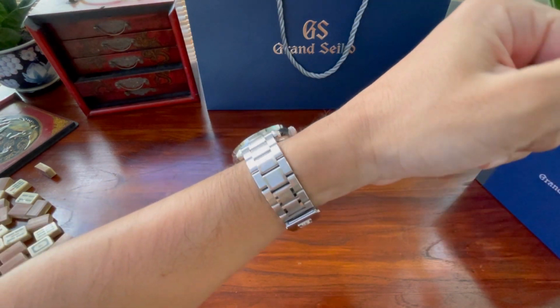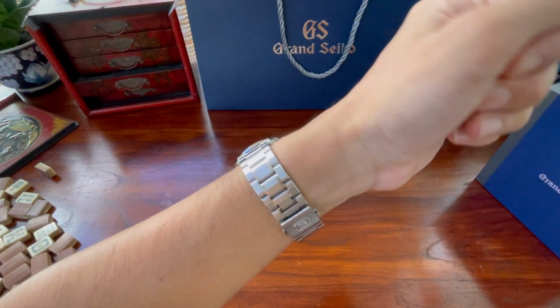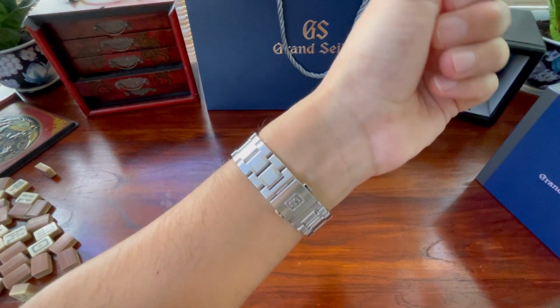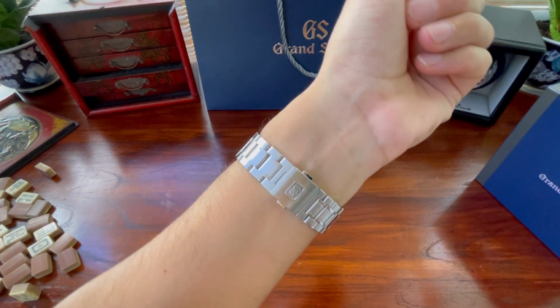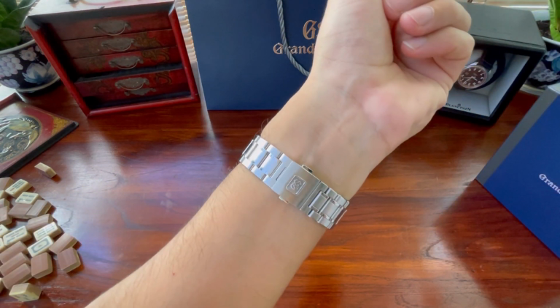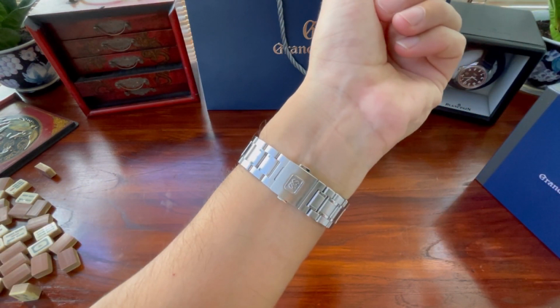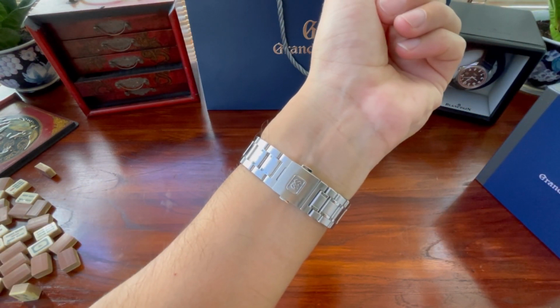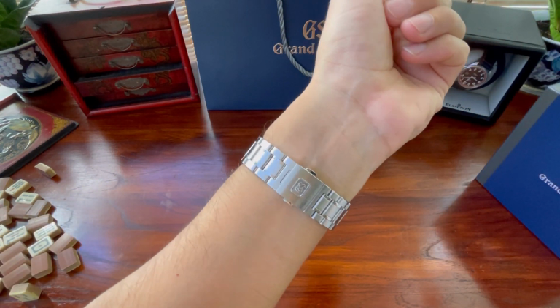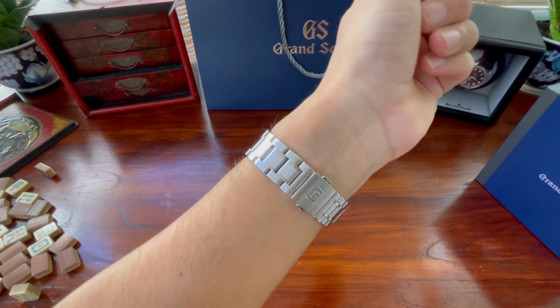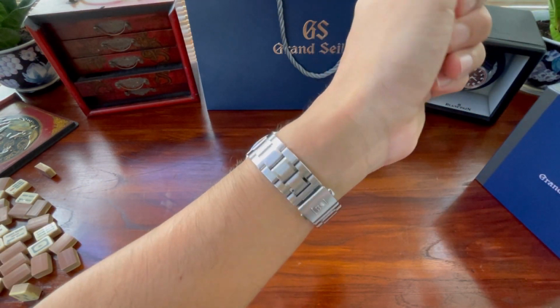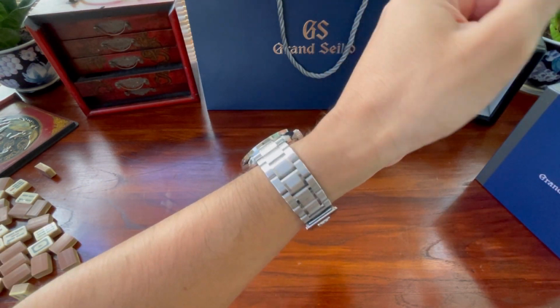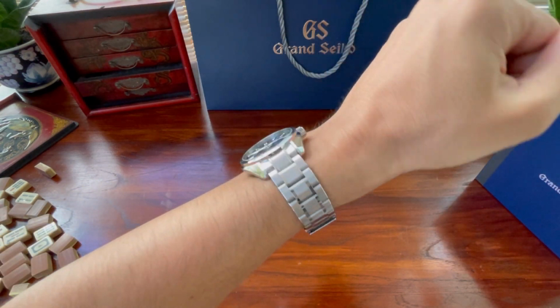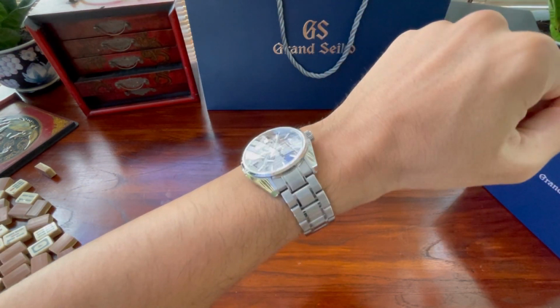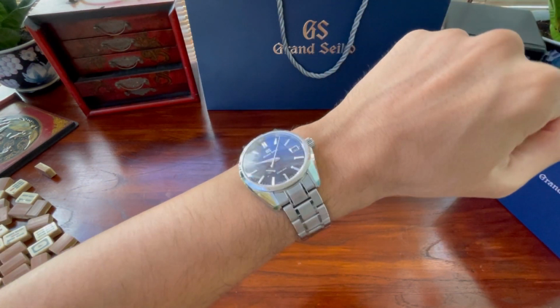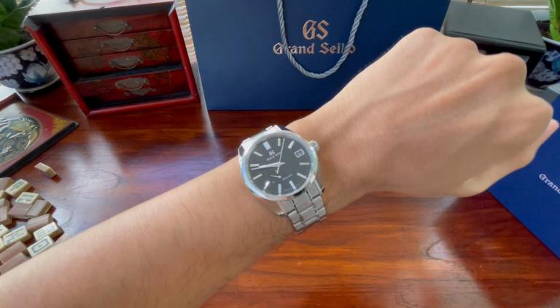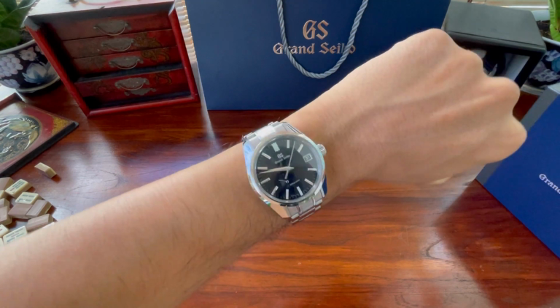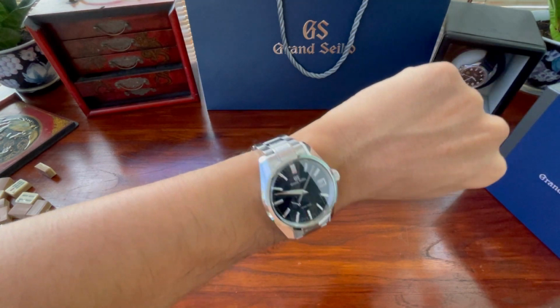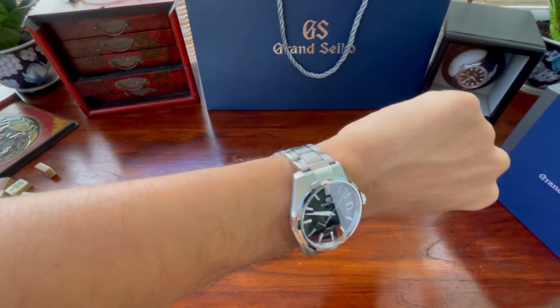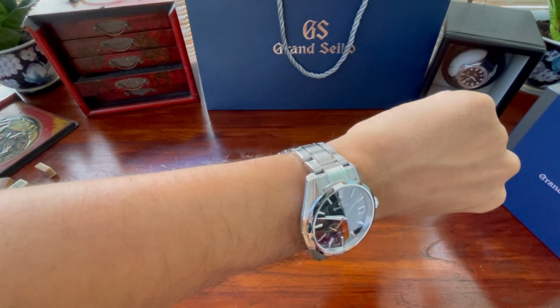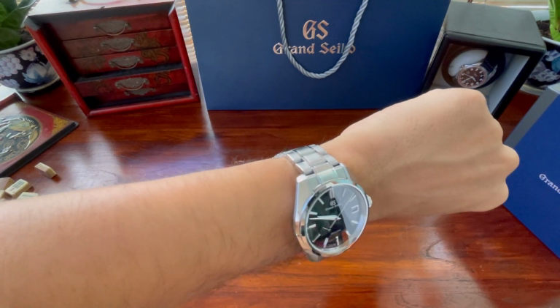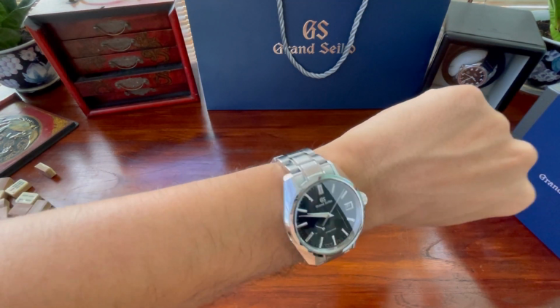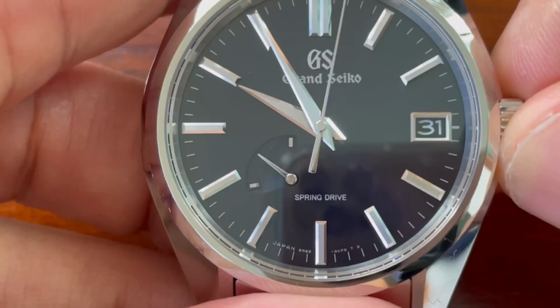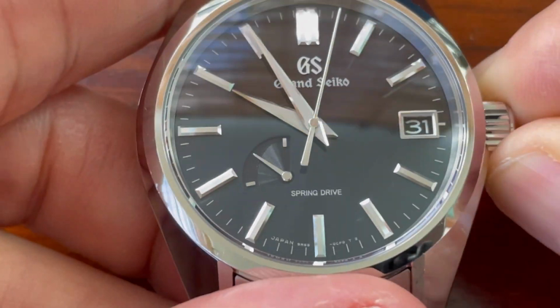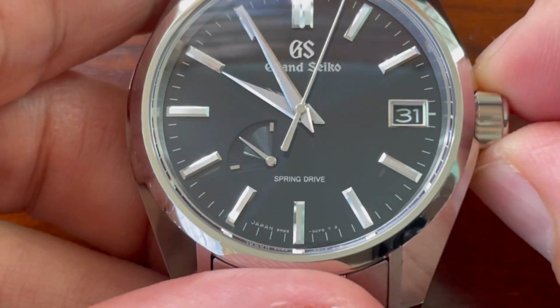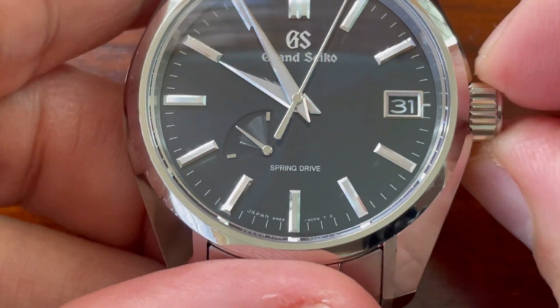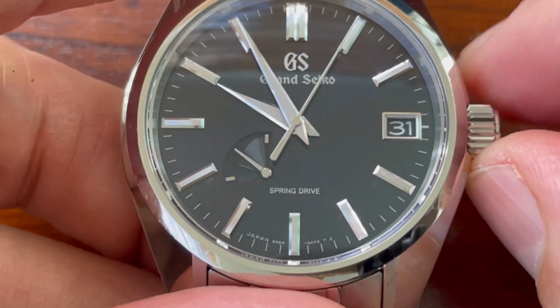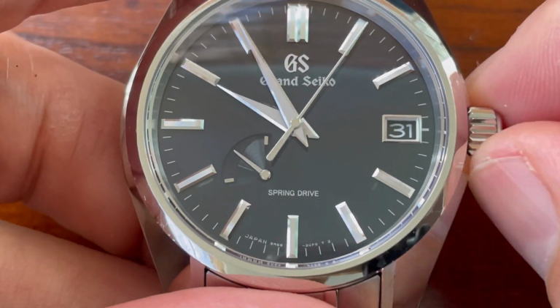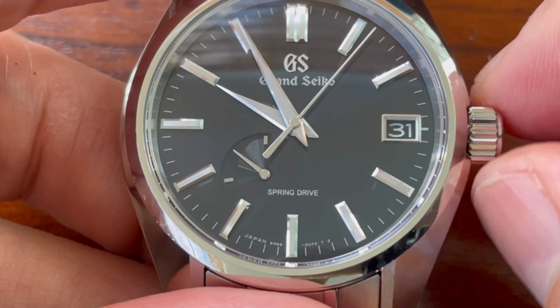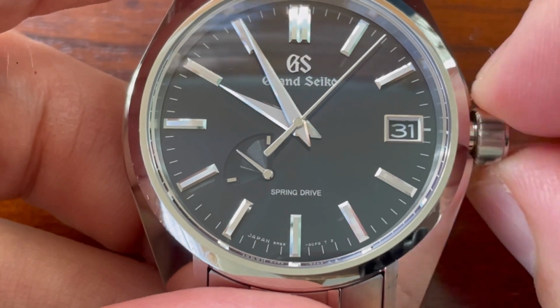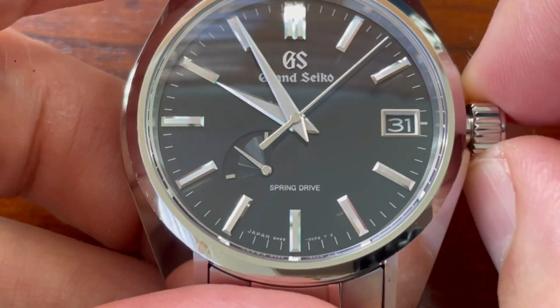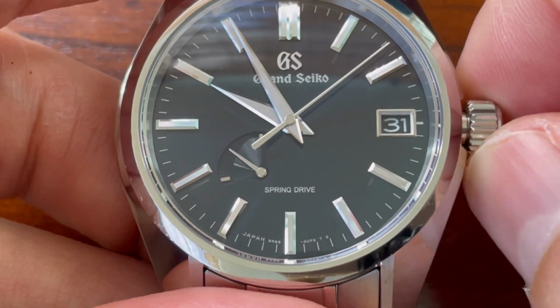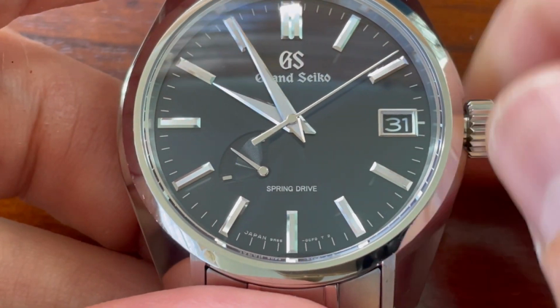On wrist it looks fantastic. Usually I'm not a bracelet guy — I'm a rubber strap person simply because the weather in Singapore is so brutally hot.